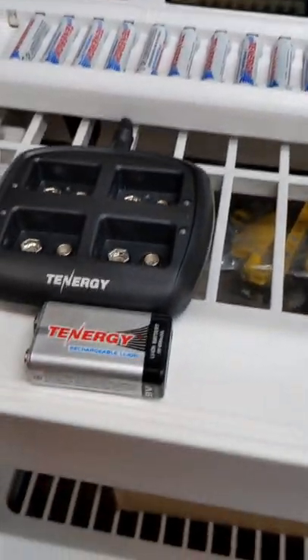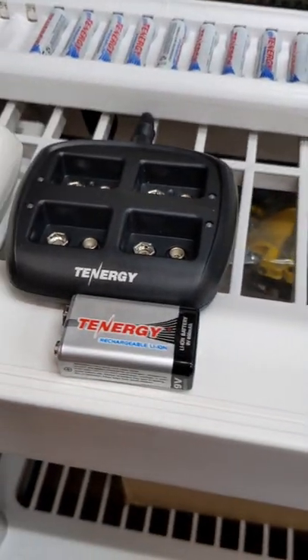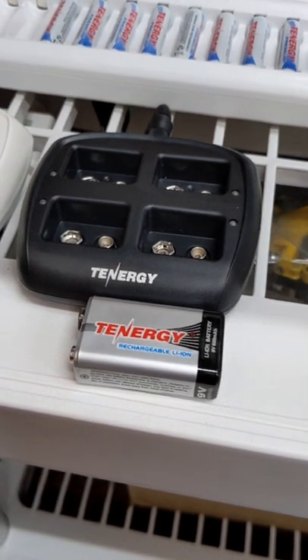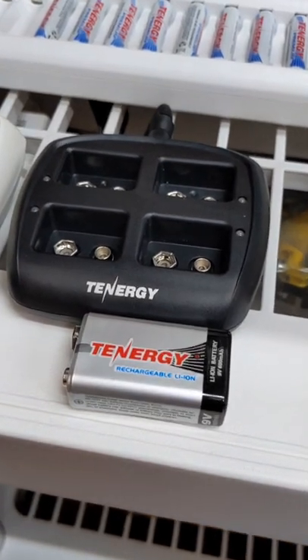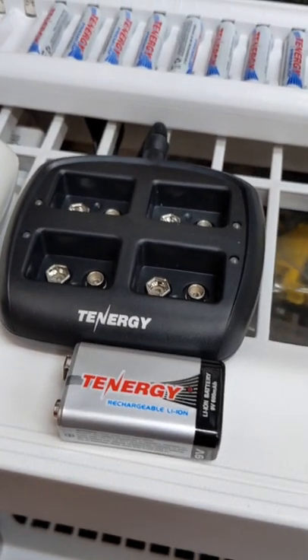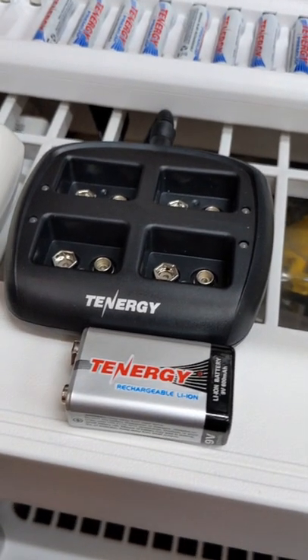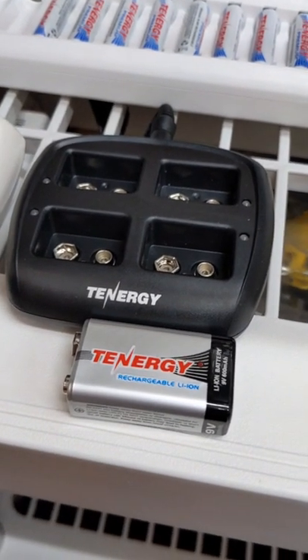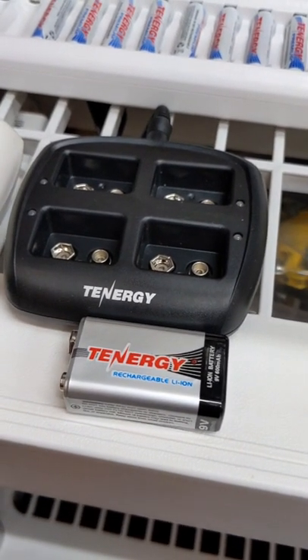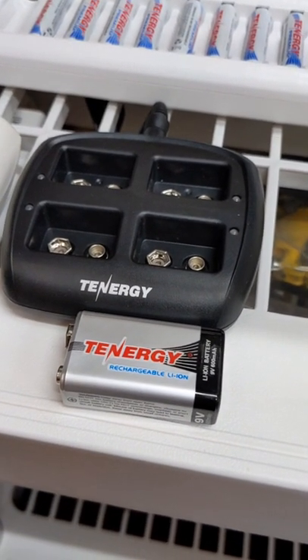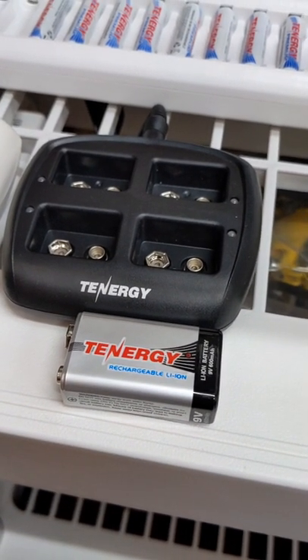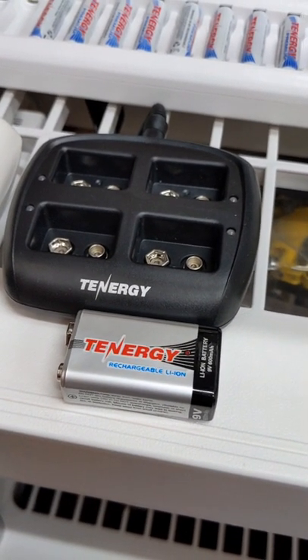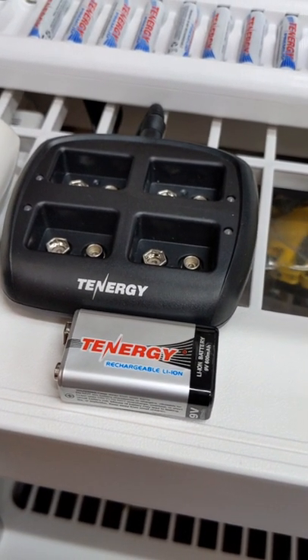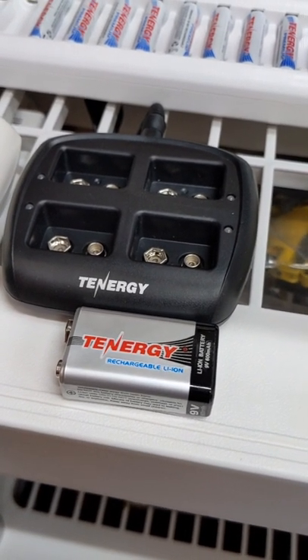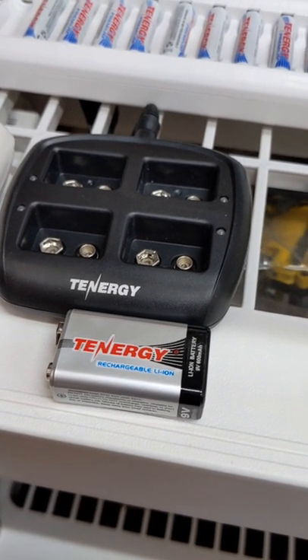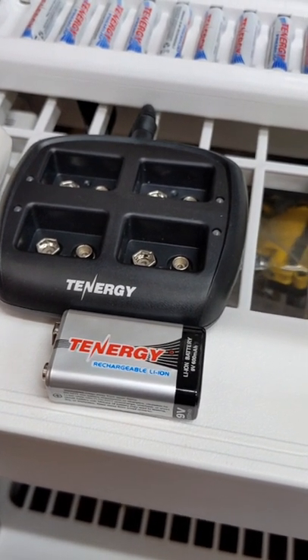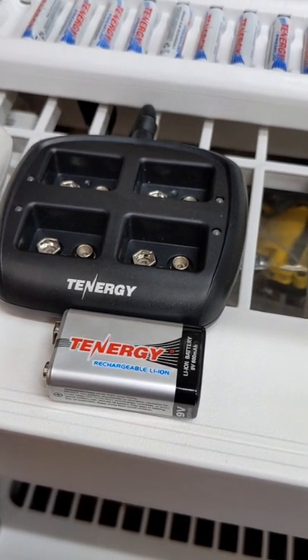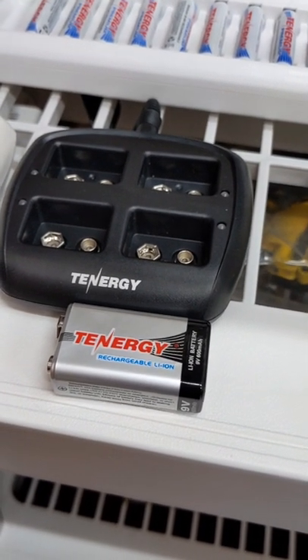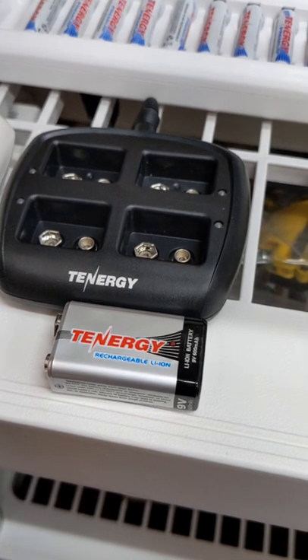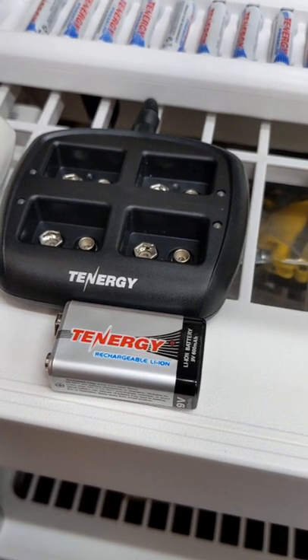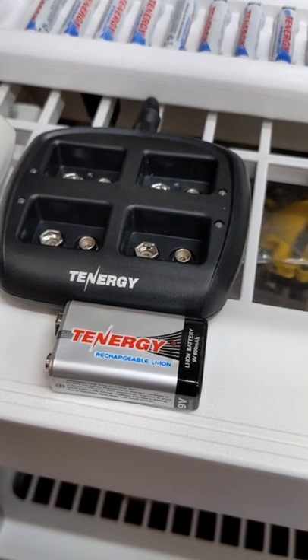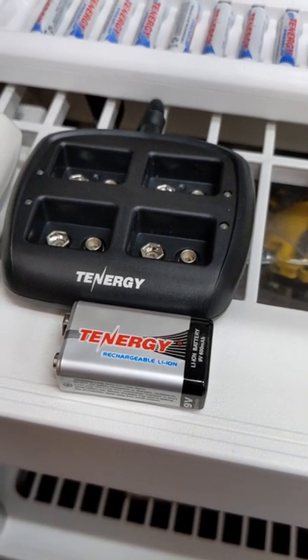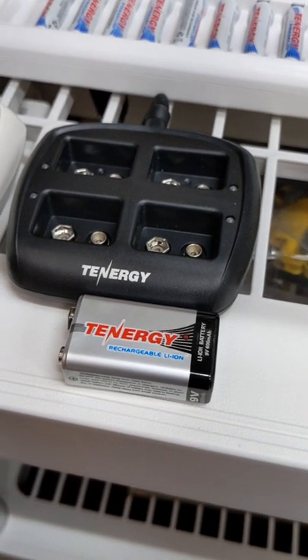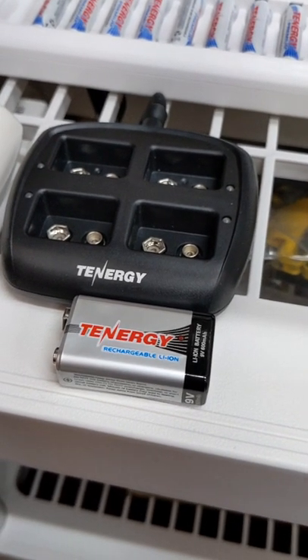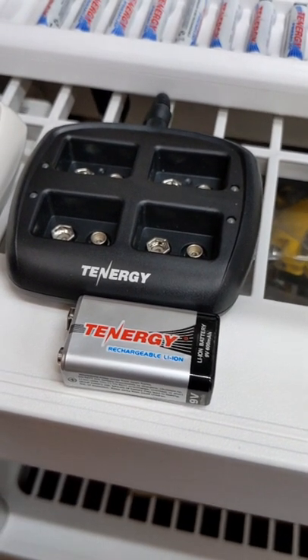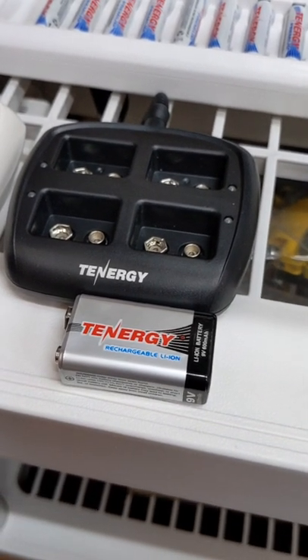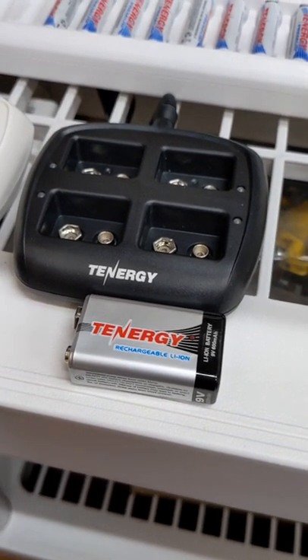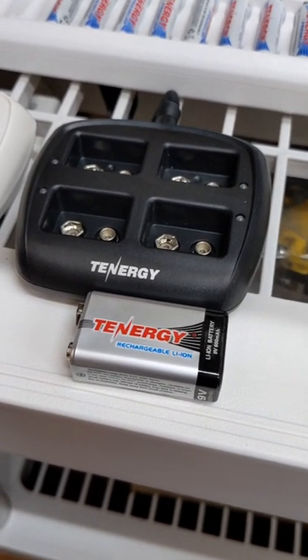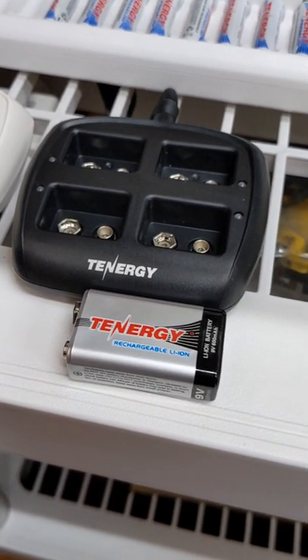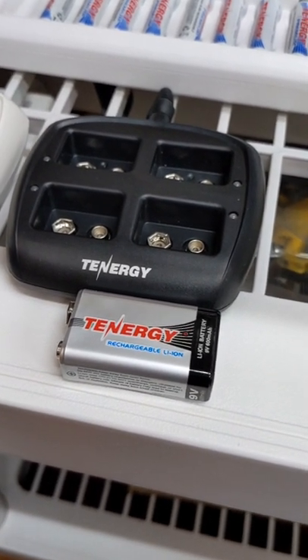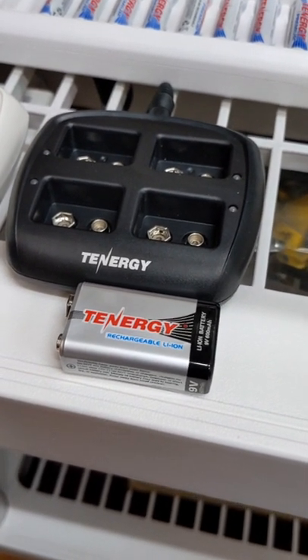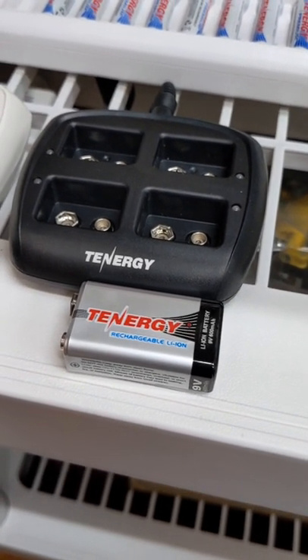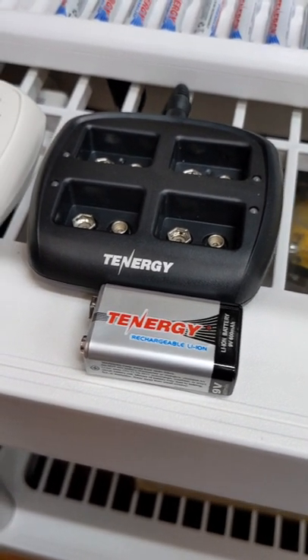This is a lithium ion 9 volt — it's only about 8.2 volts fully charged, but it has a much longer capacity. I find they work well in monorails; it's just a little bit slower.